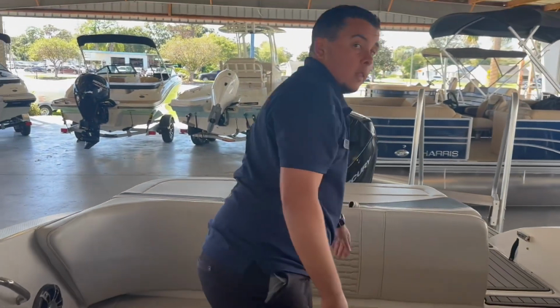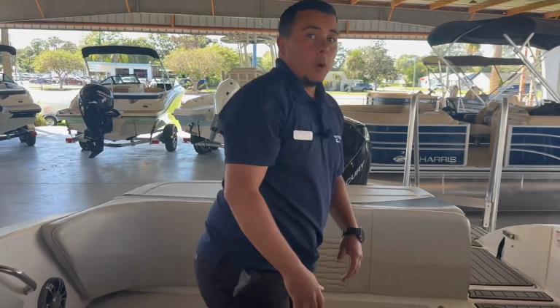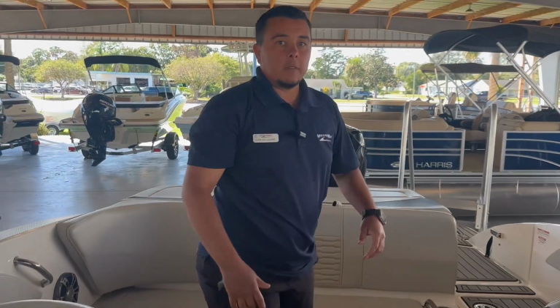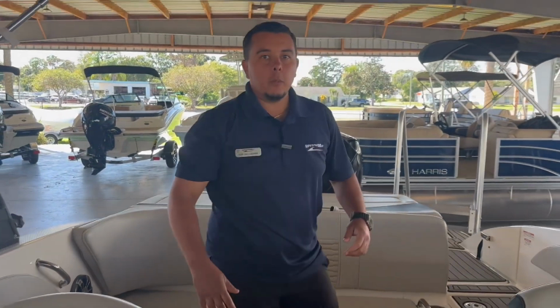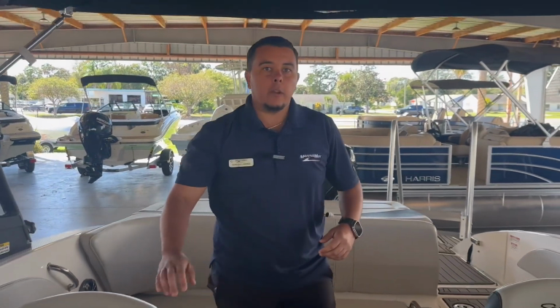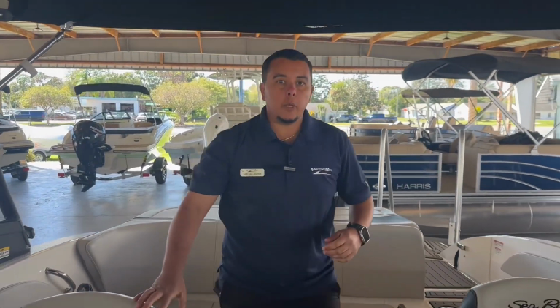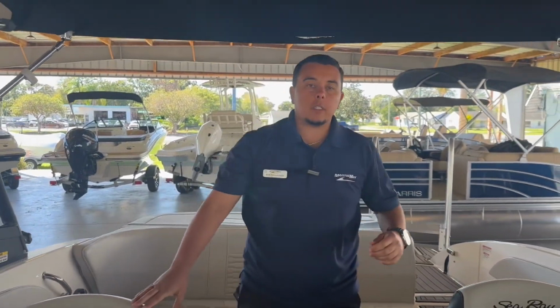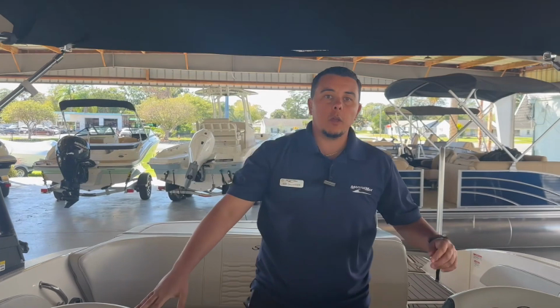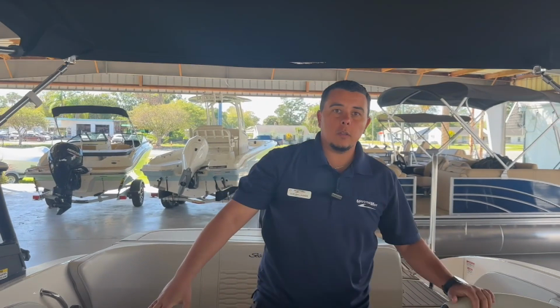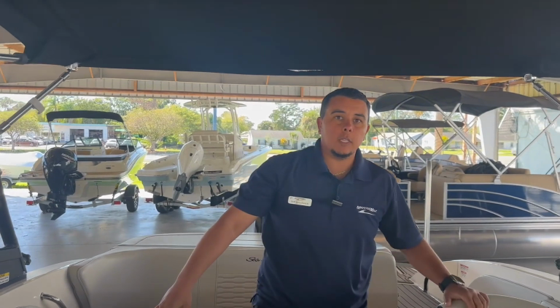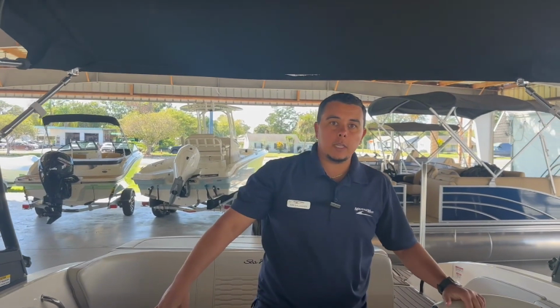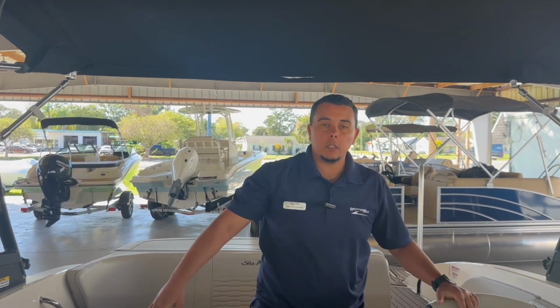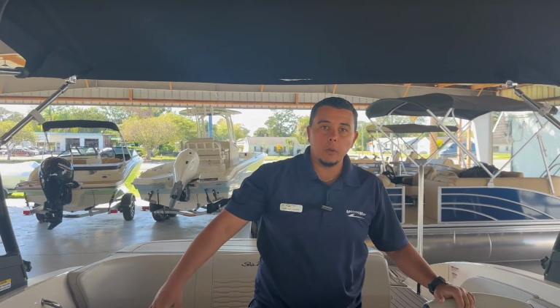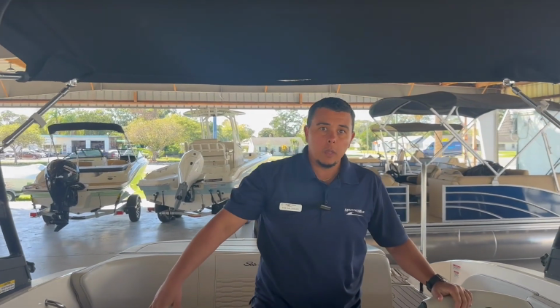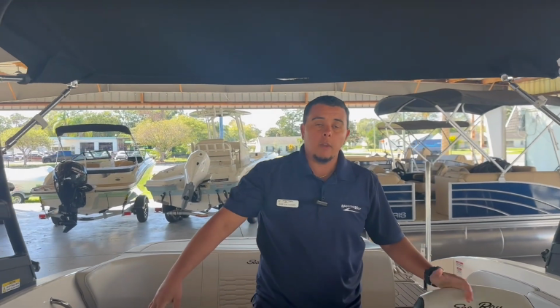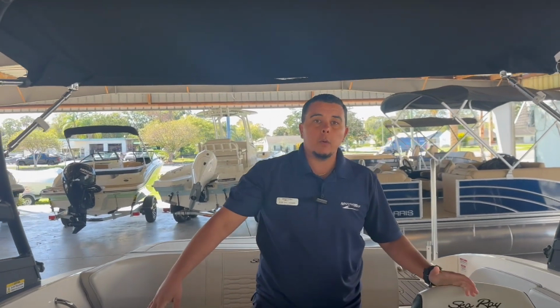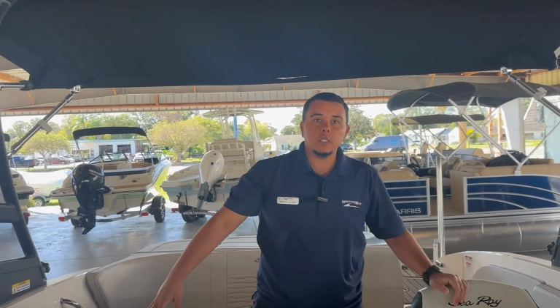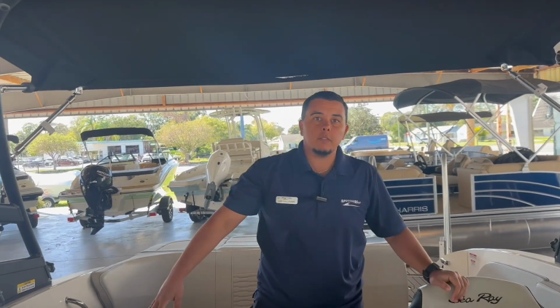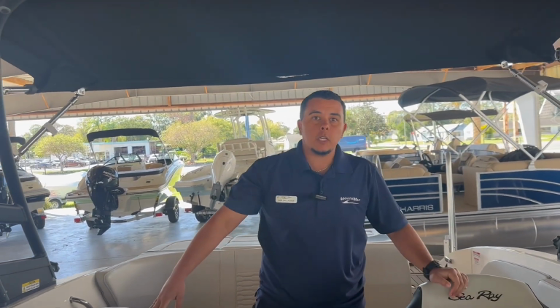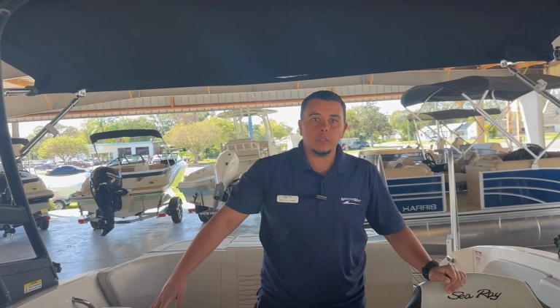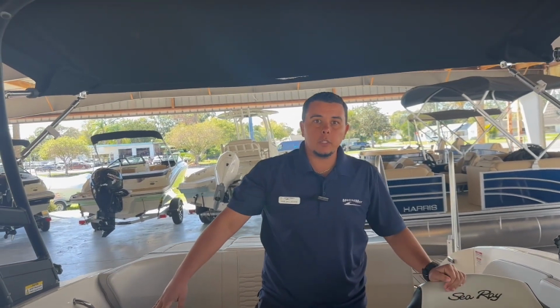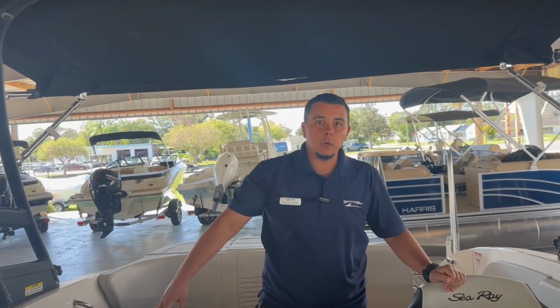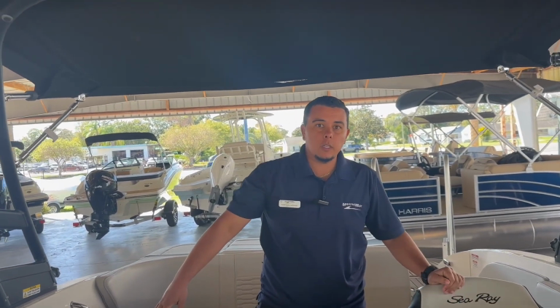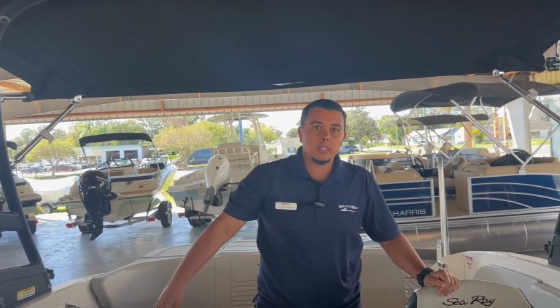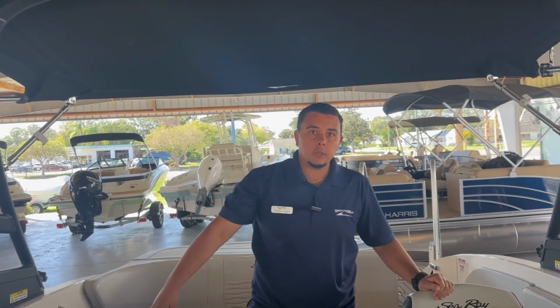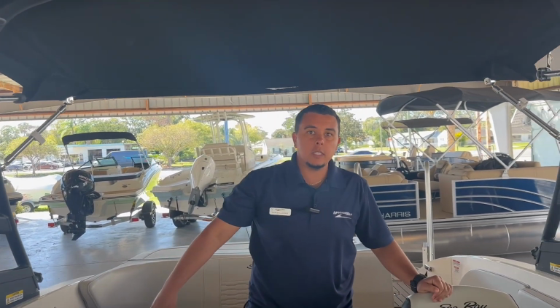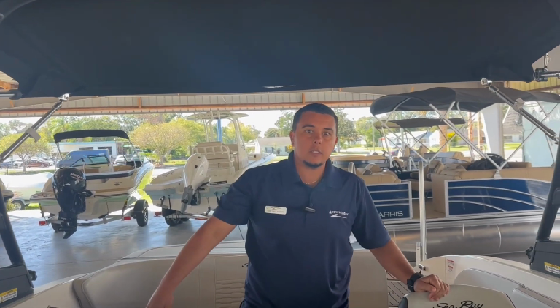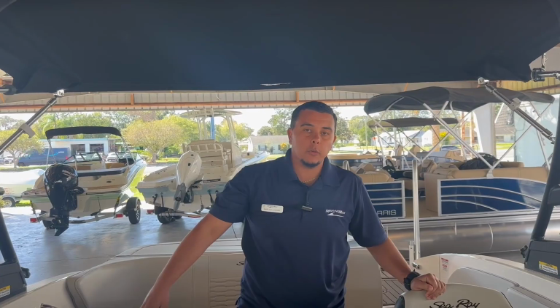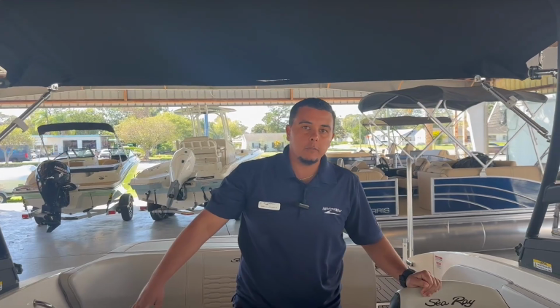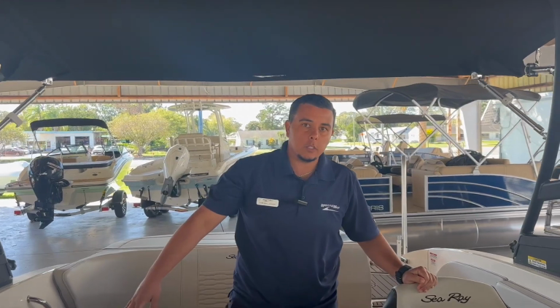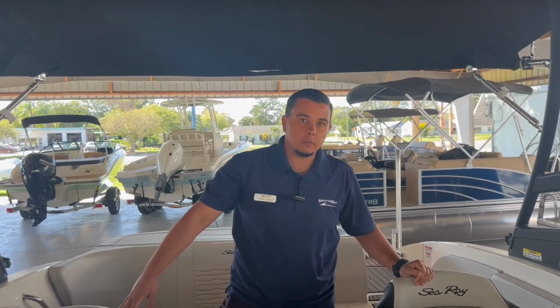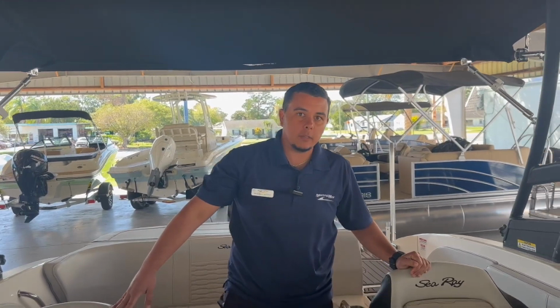This boat is available here at MarineMax Cocoa. If you'd like to take a look at the boat or have any questions, give us a shout at 321-636-3142. Thank you.